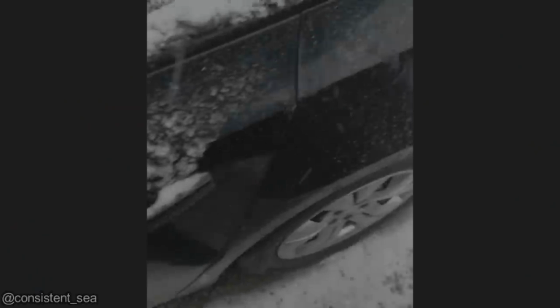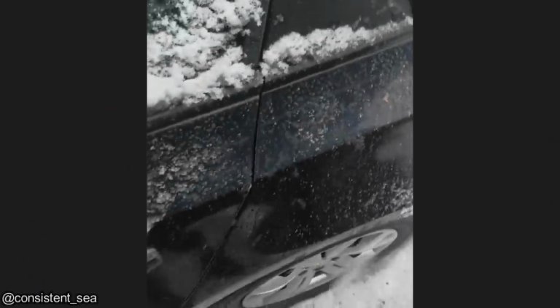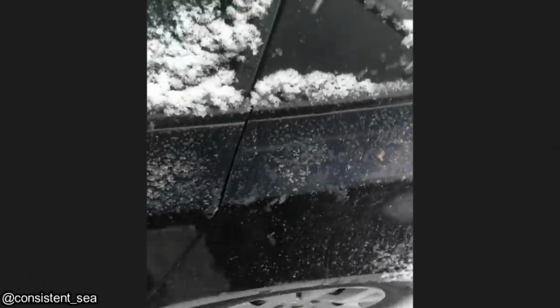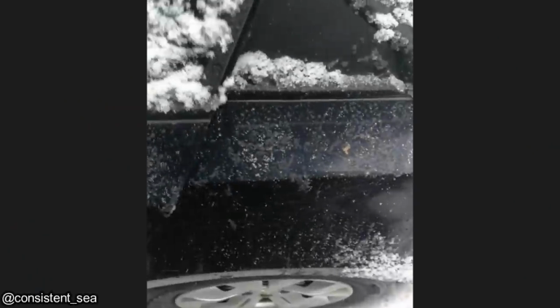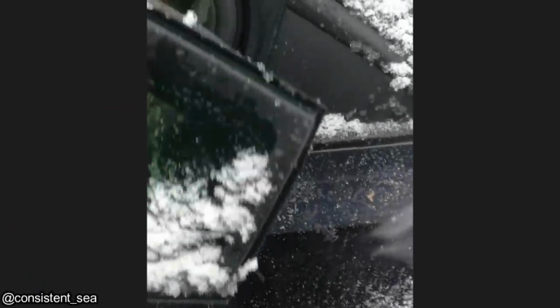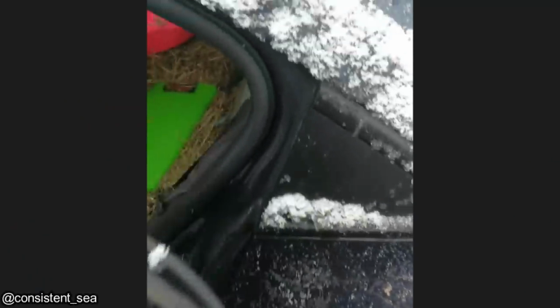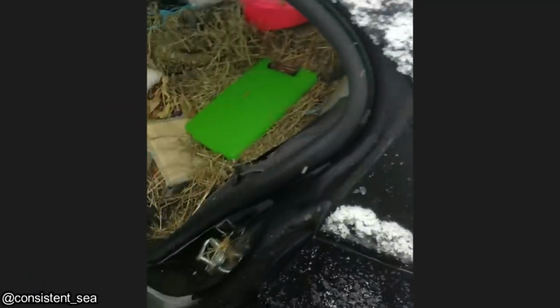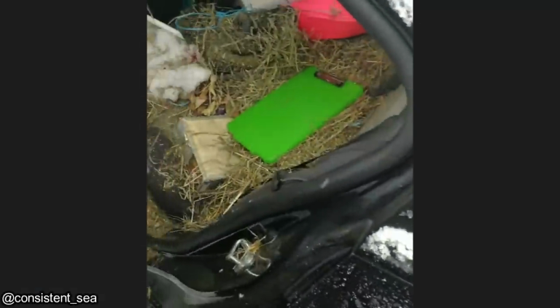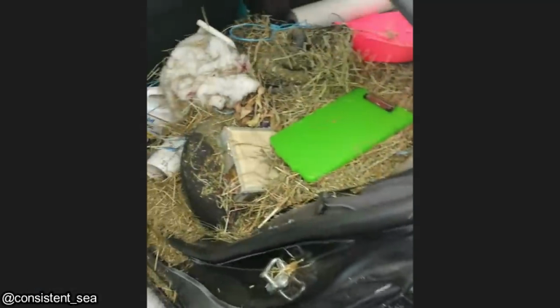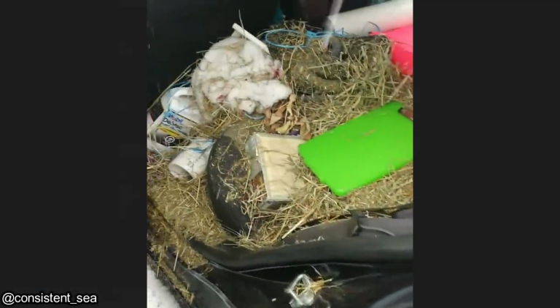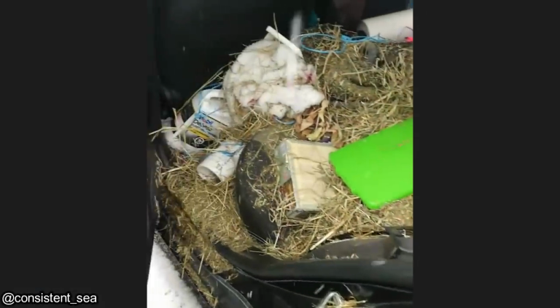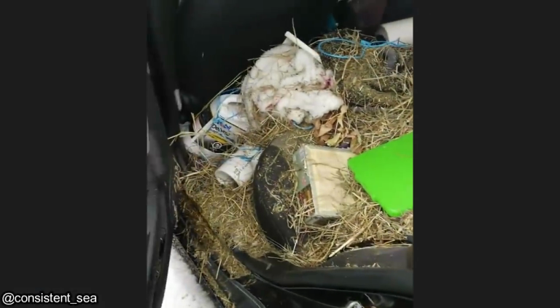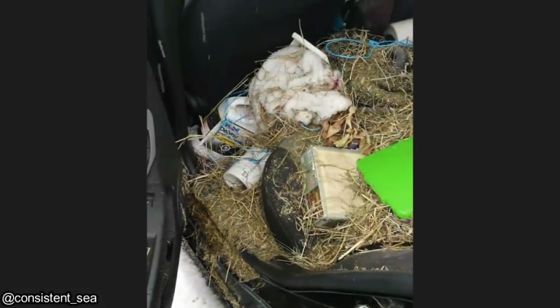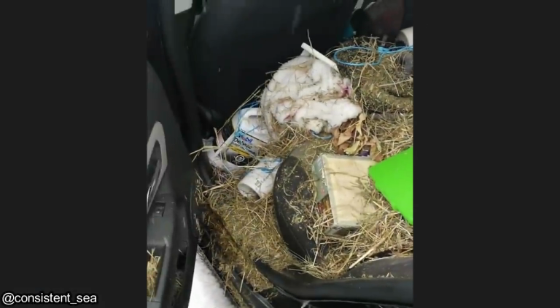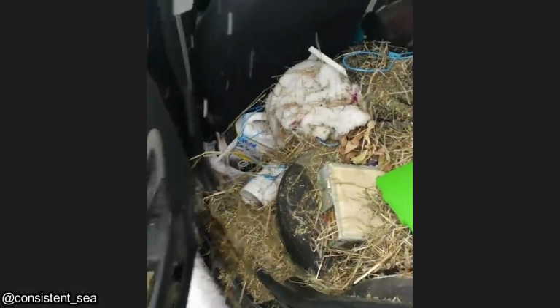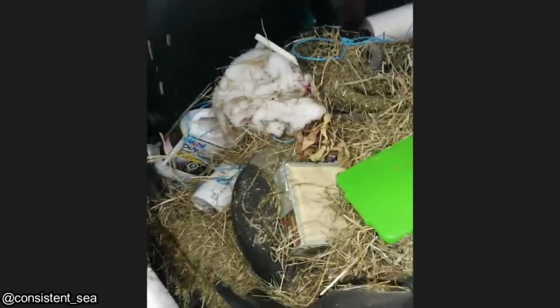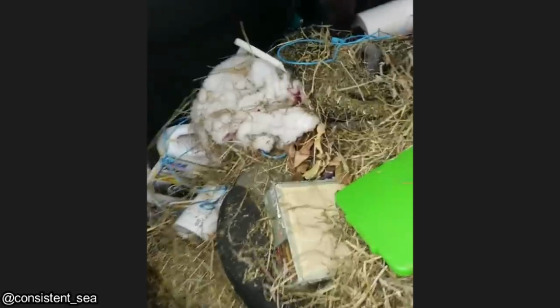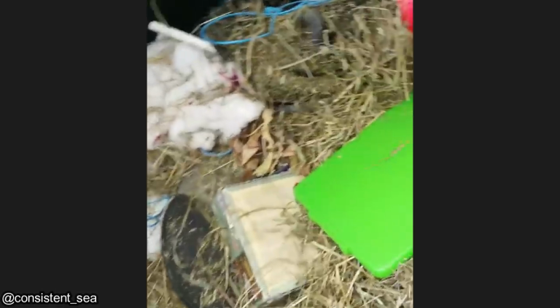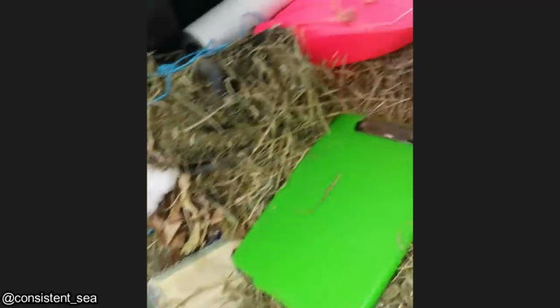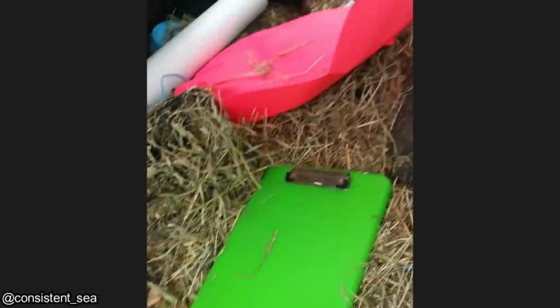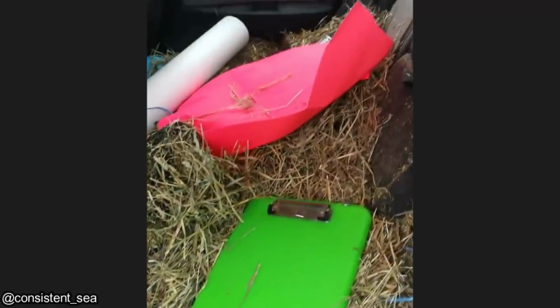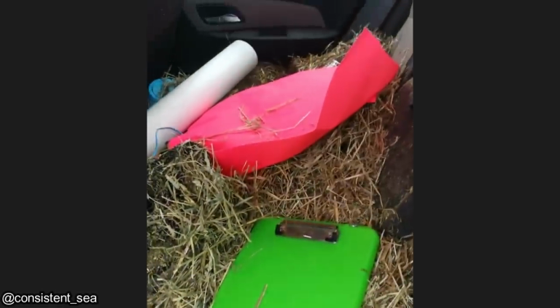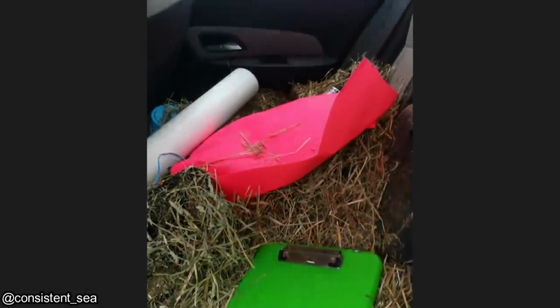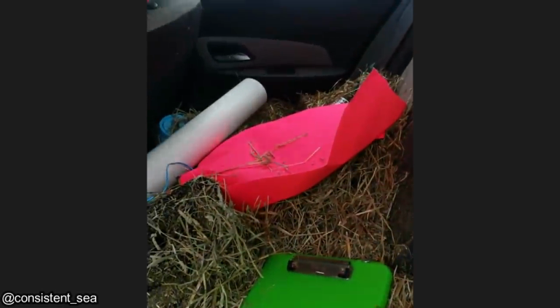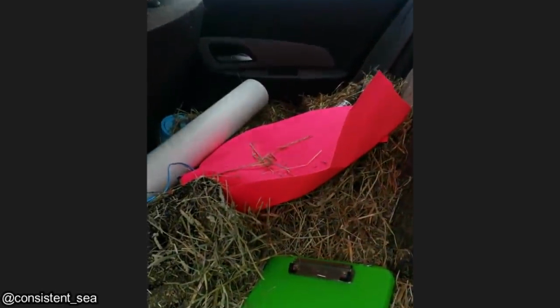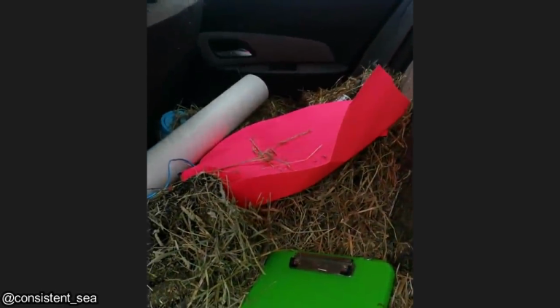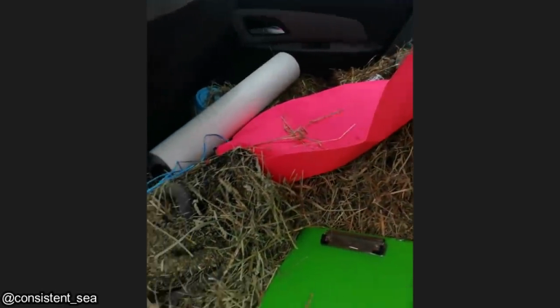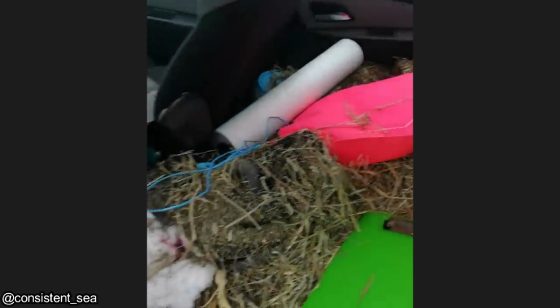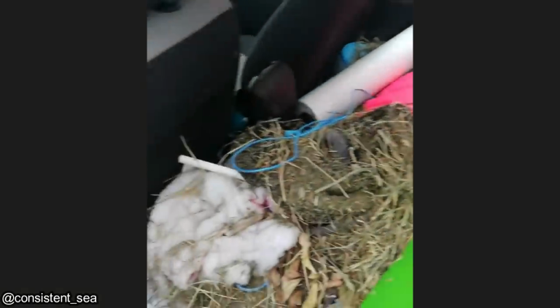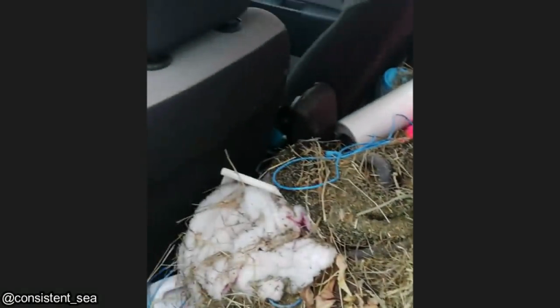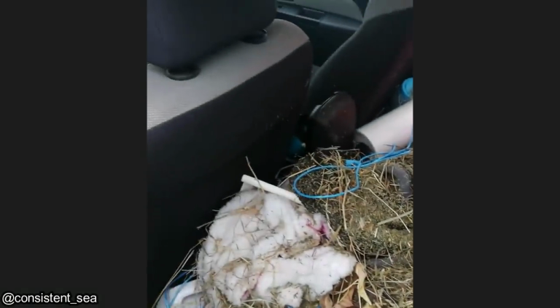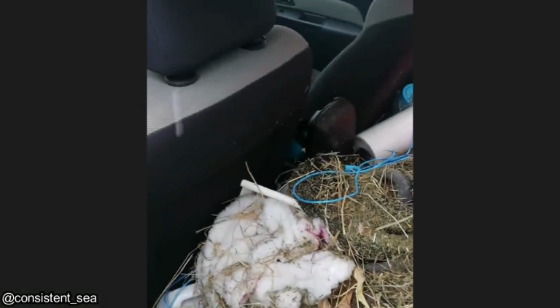This vehicle was towed in because it wouldn't start after sitting for a while, and it was also overheating. The customer didn't mention anything about the condition of the vehicle, so the shop refused to work on it until they cleaned it out.